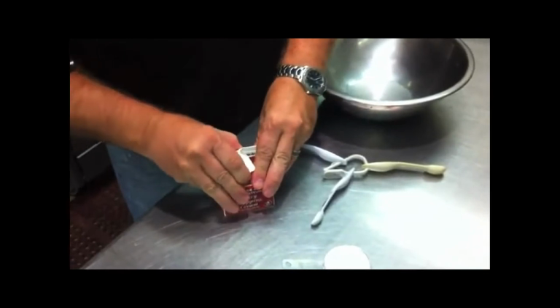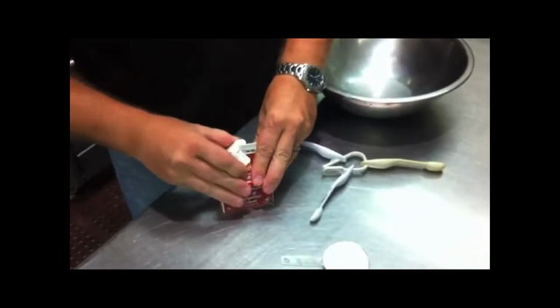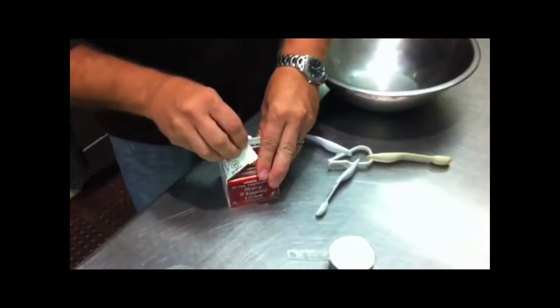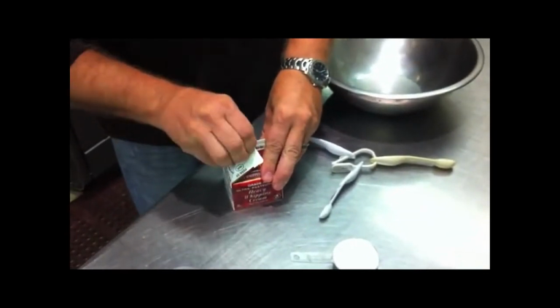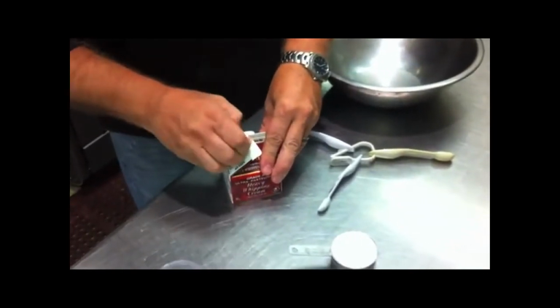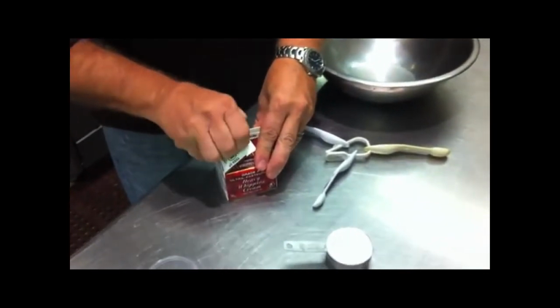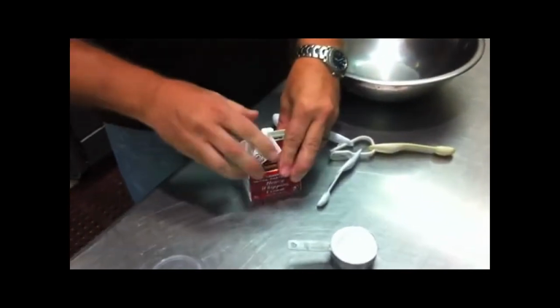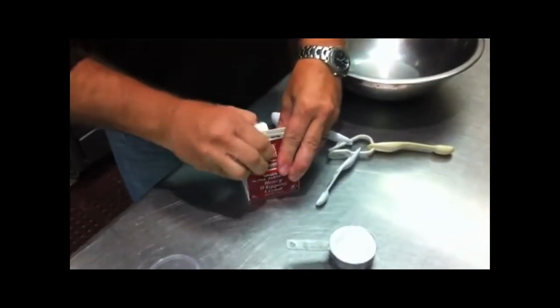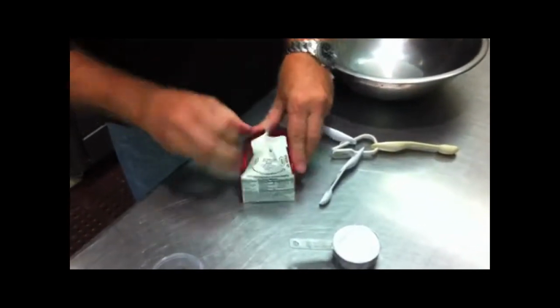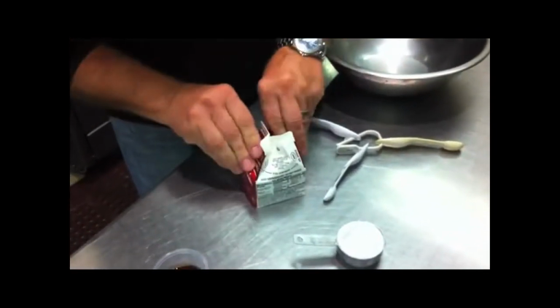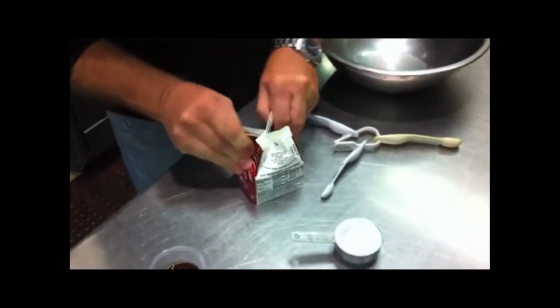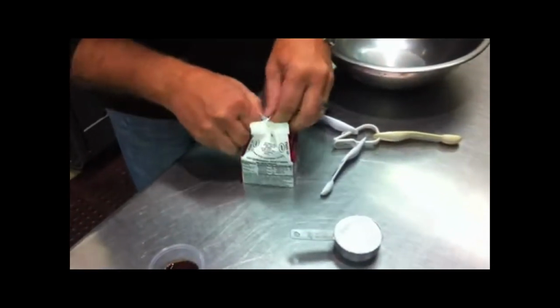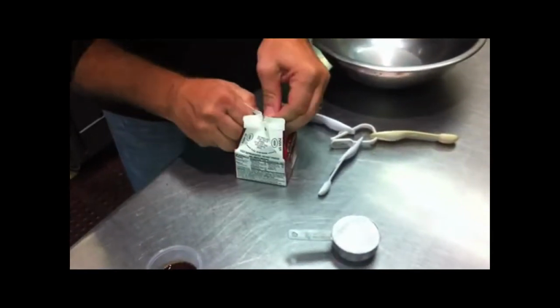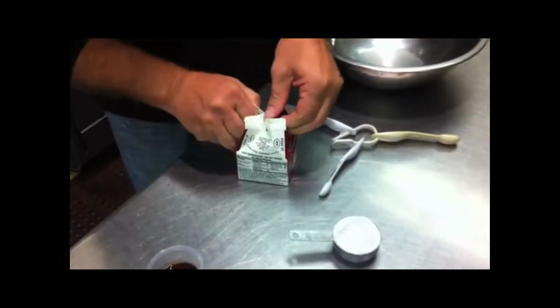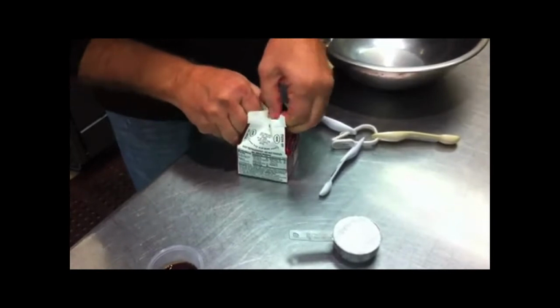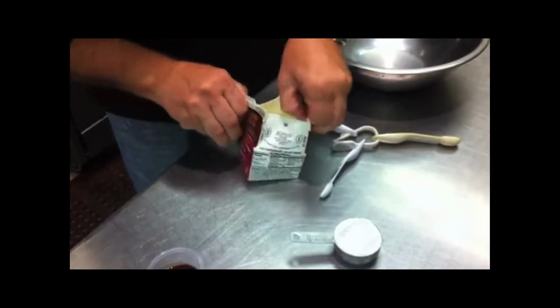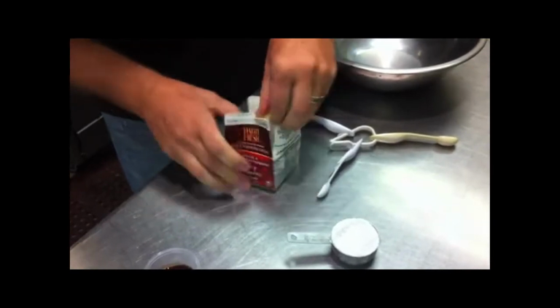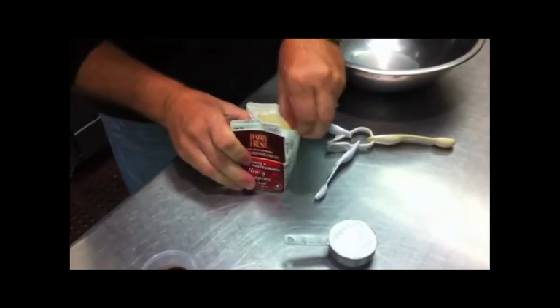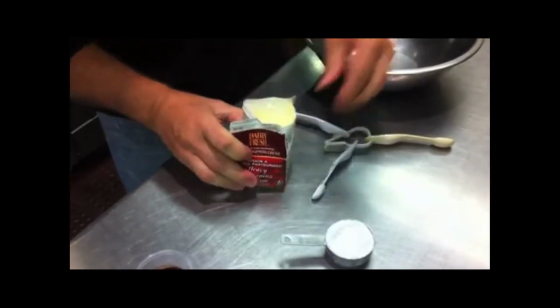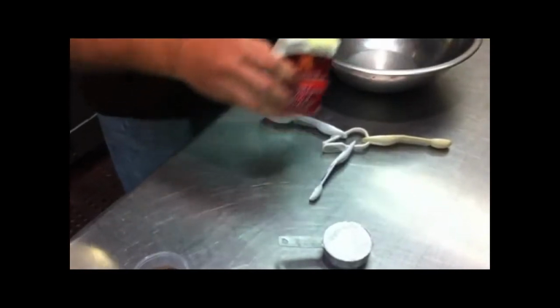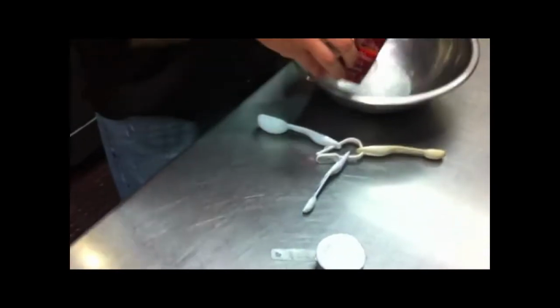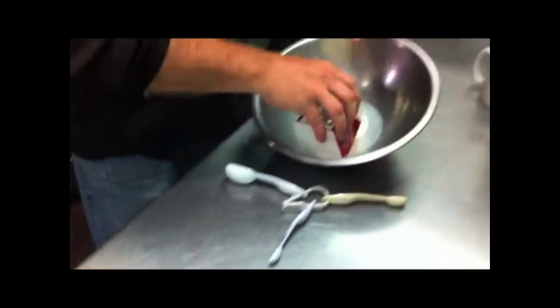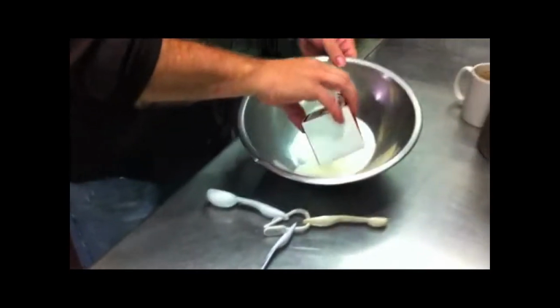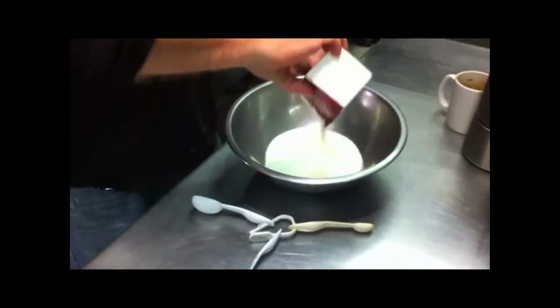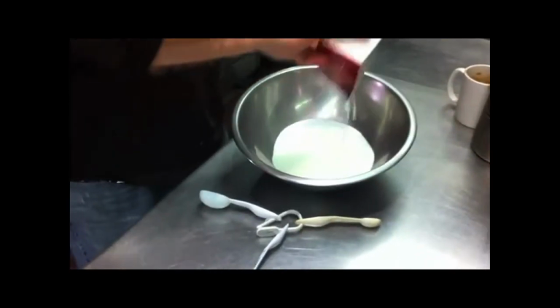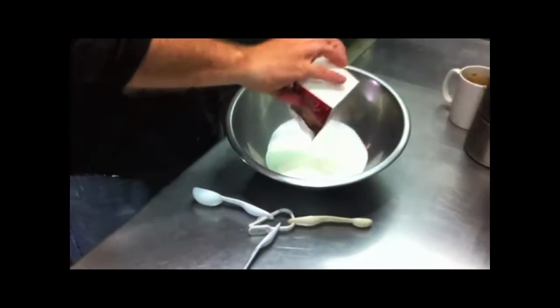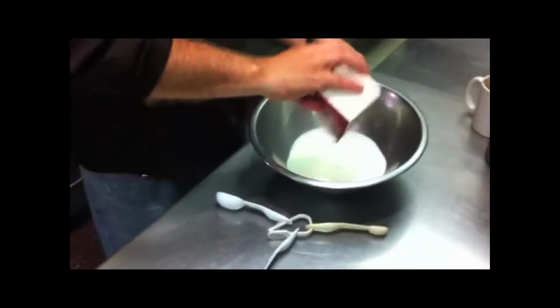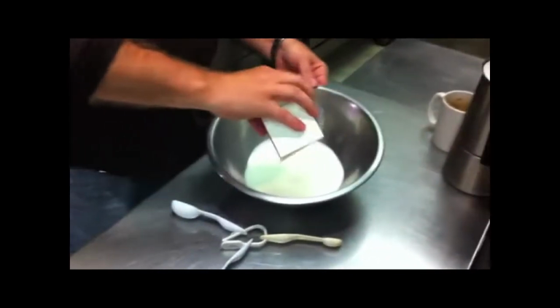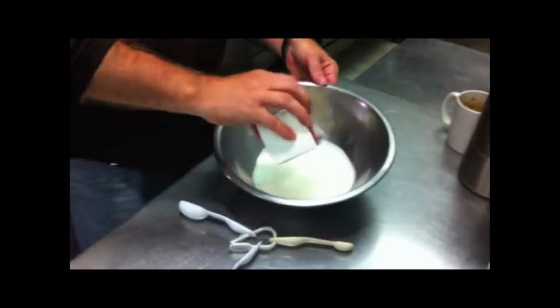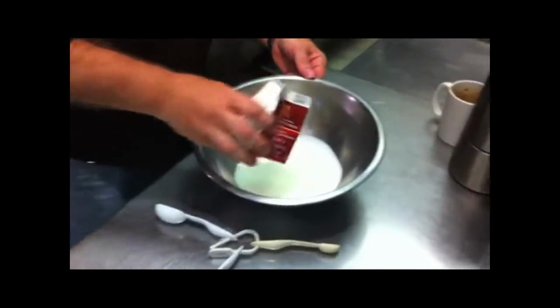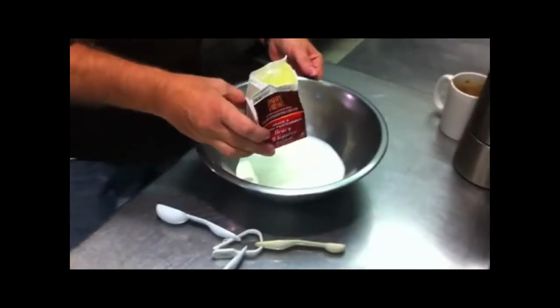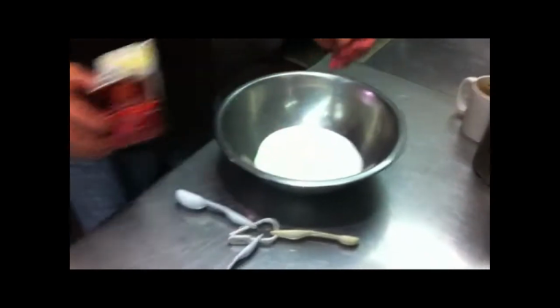Making whipped cream. We need a half pint of whipping cream — fresh whipping cream. When you get the container open, pour it in there.